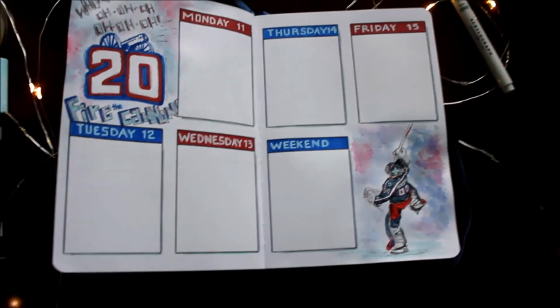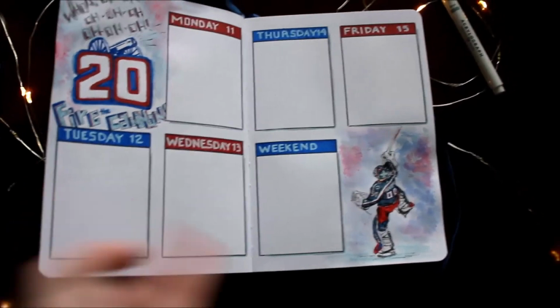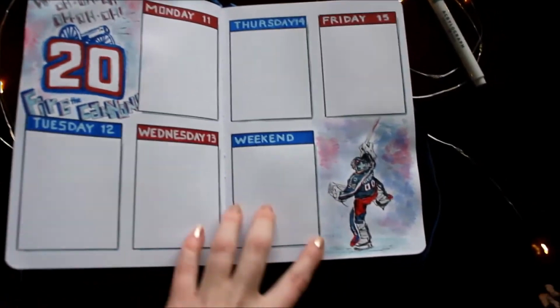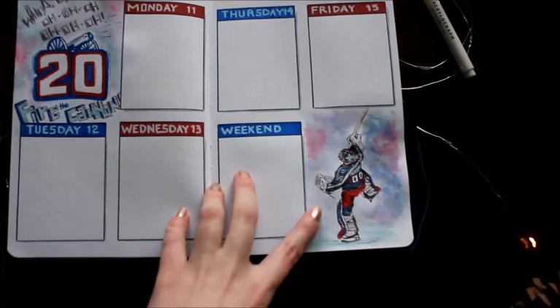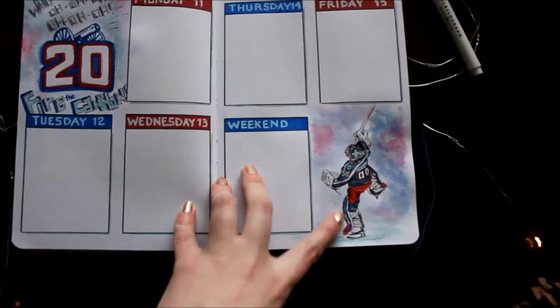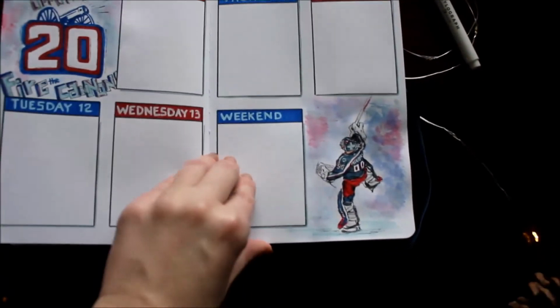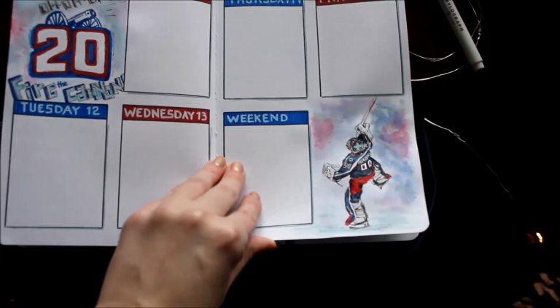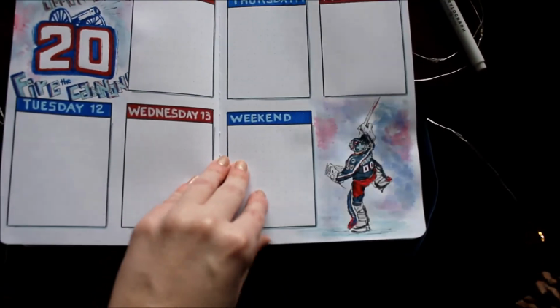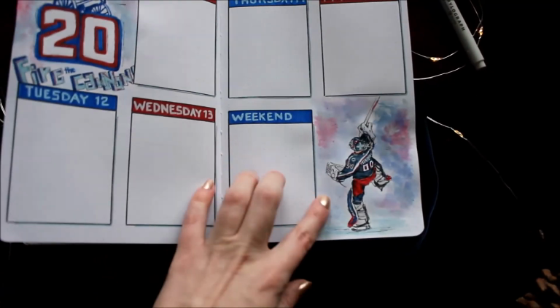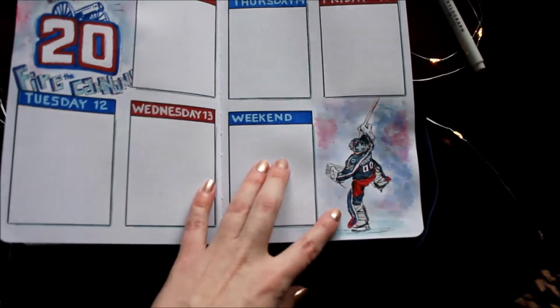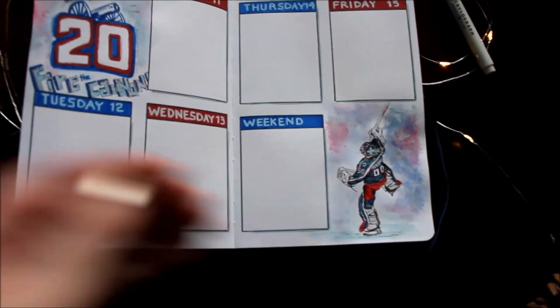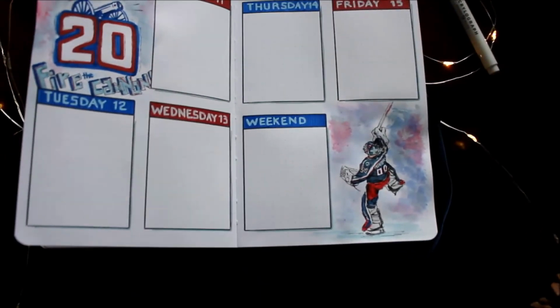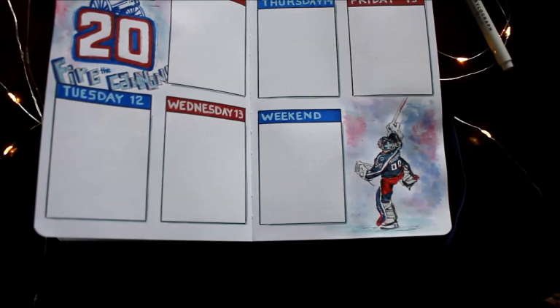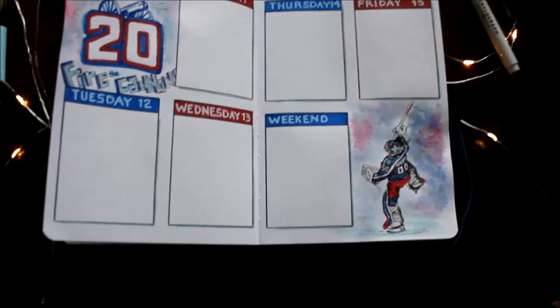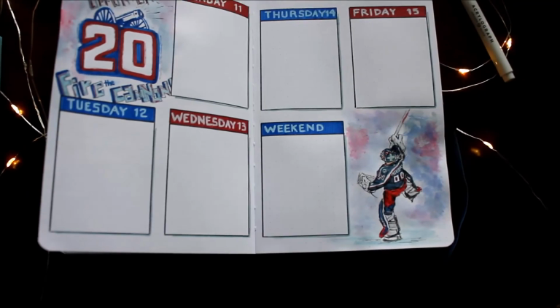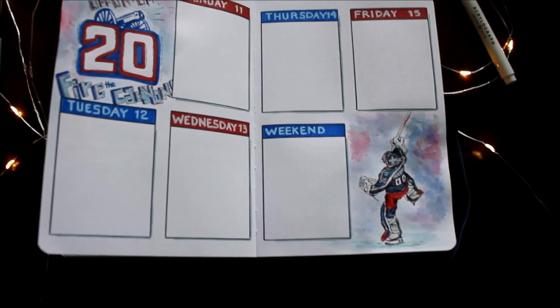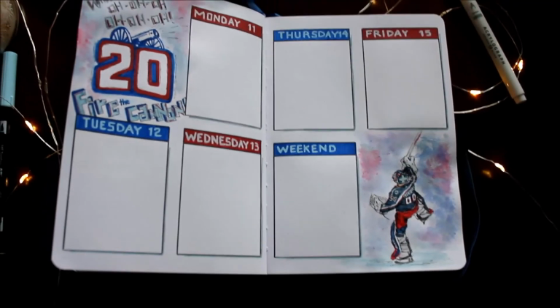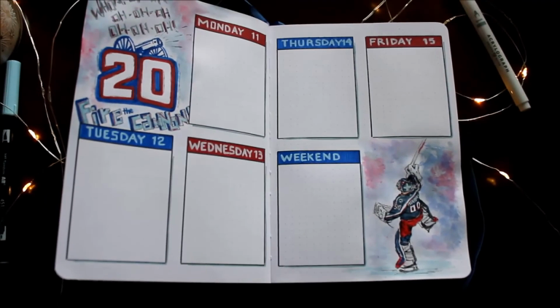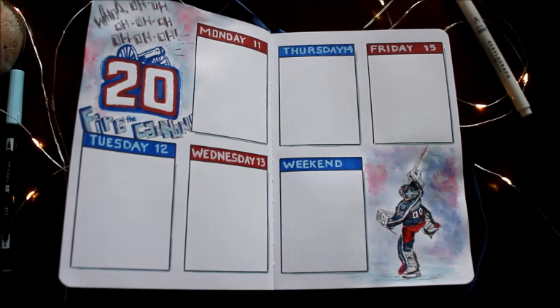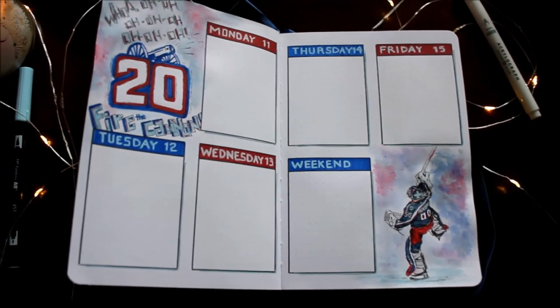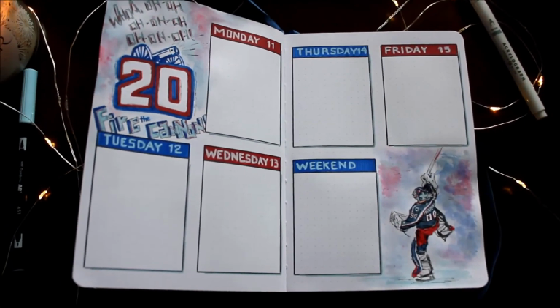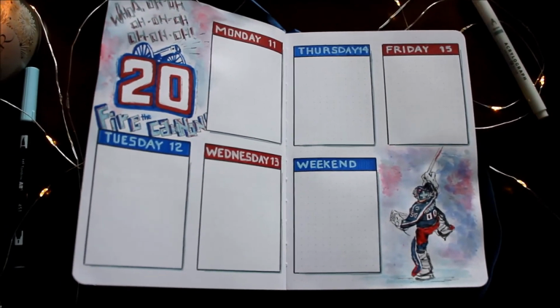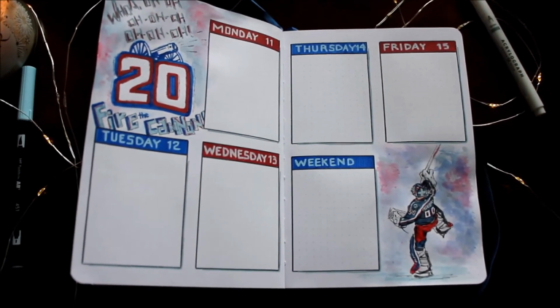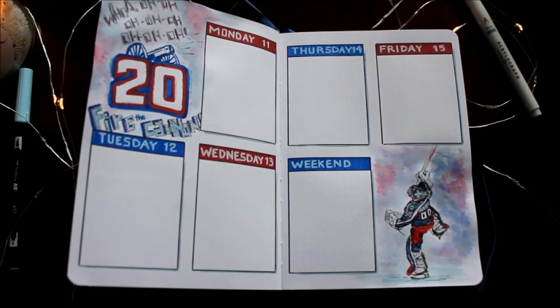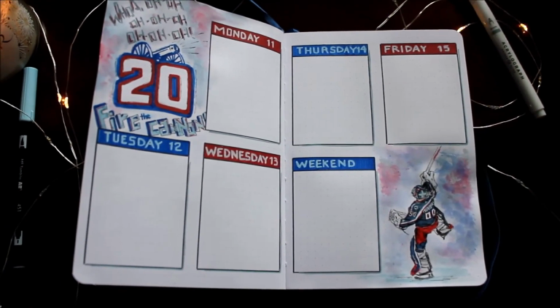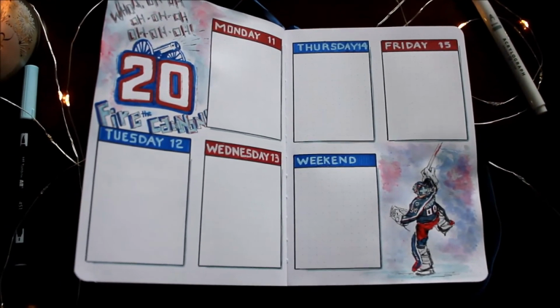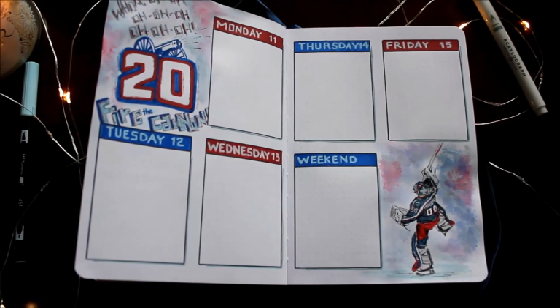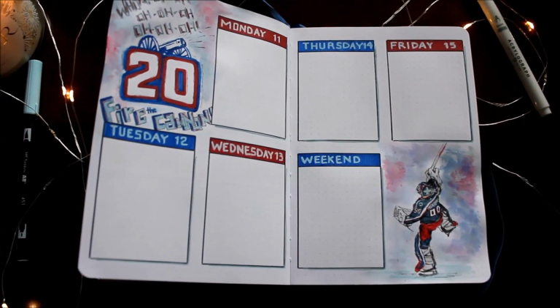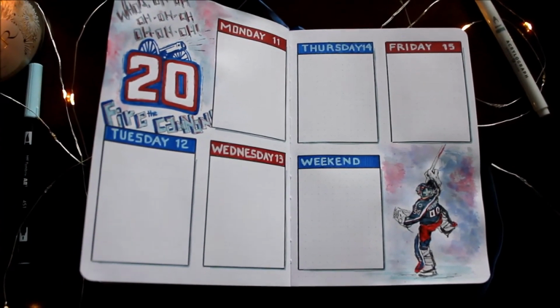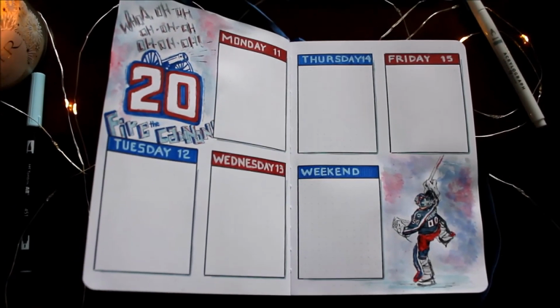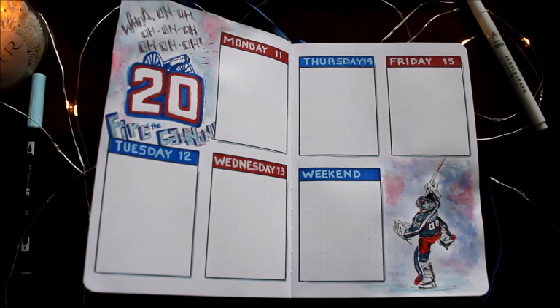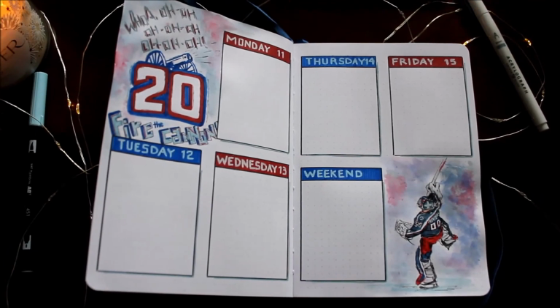I have one of my favorite goaltenders — Elvis Merzlikens. He's always so much fun to watch. I have him down at the bottom and it's all done in watercolor.